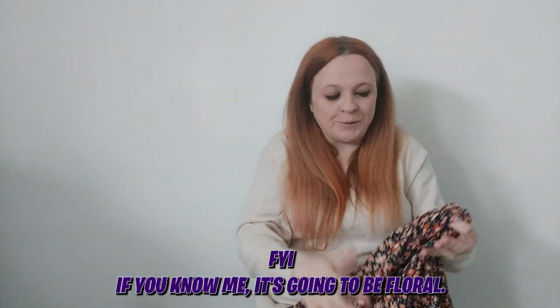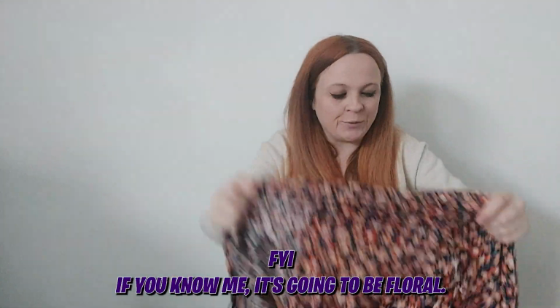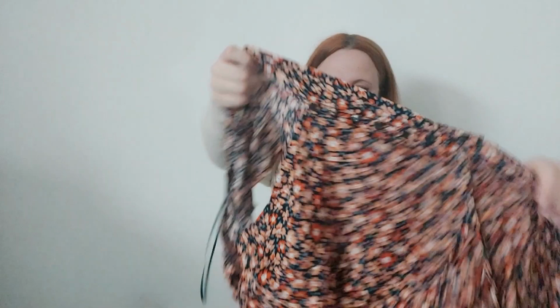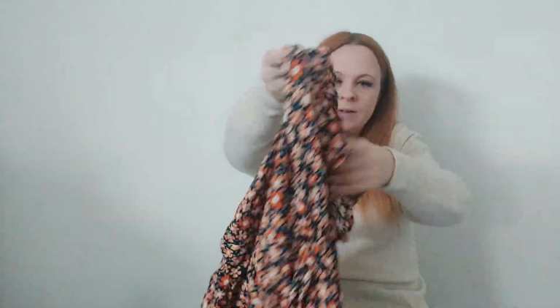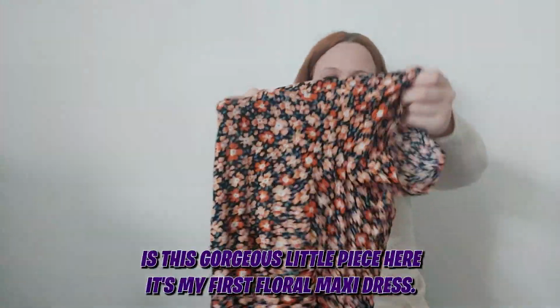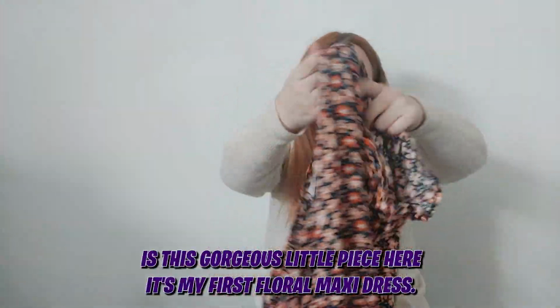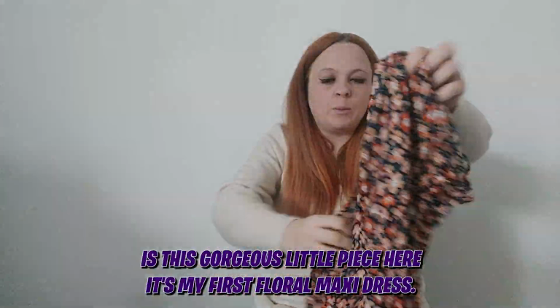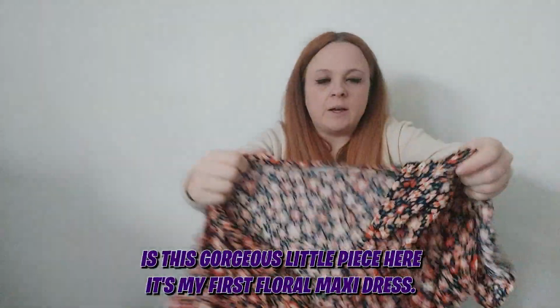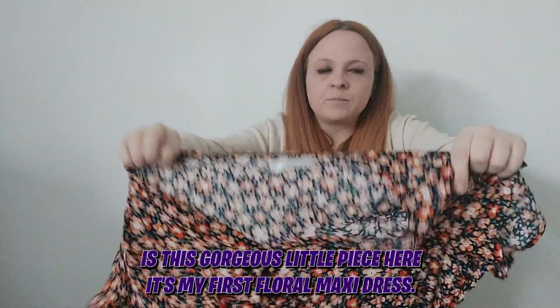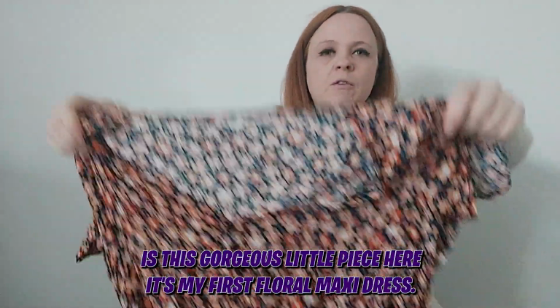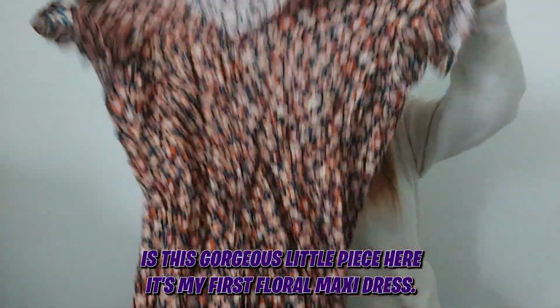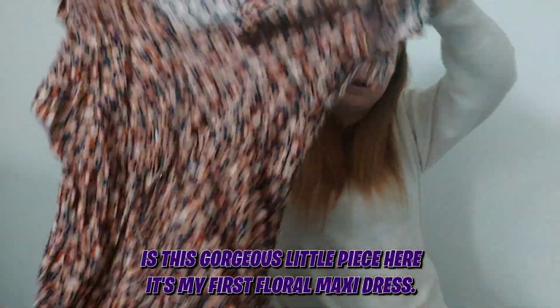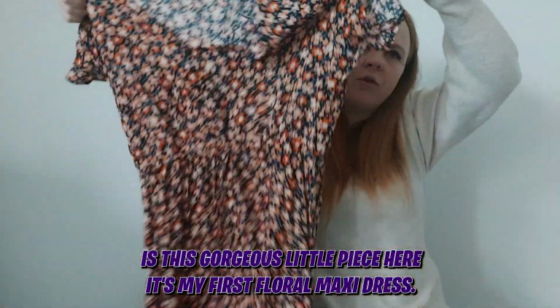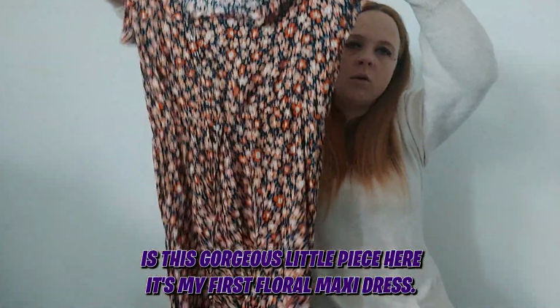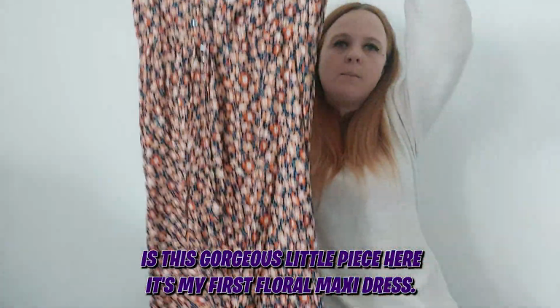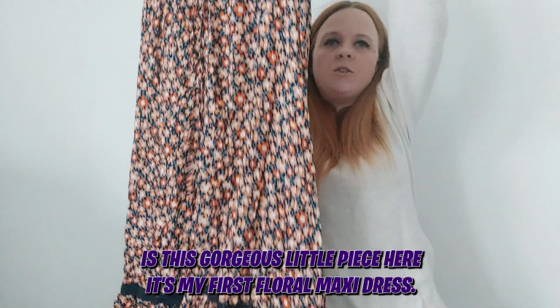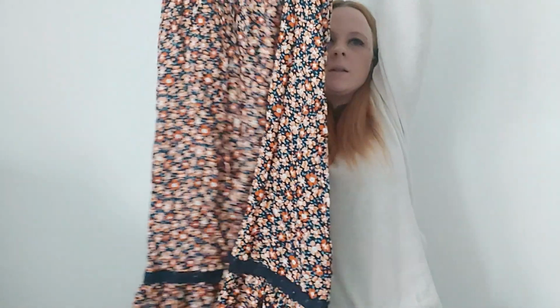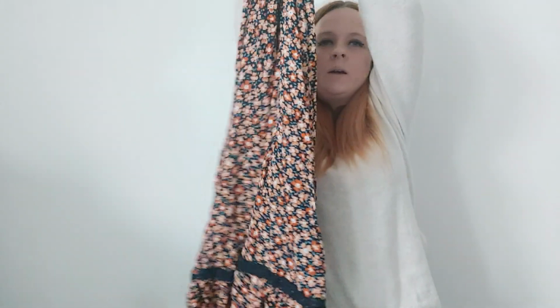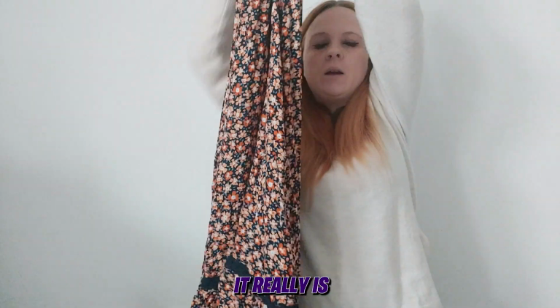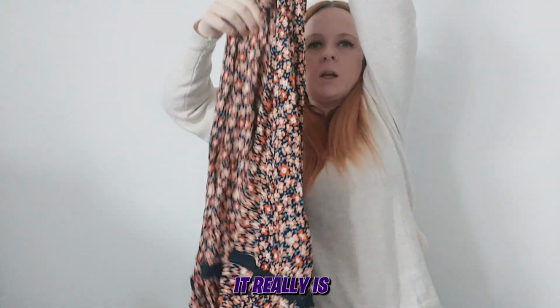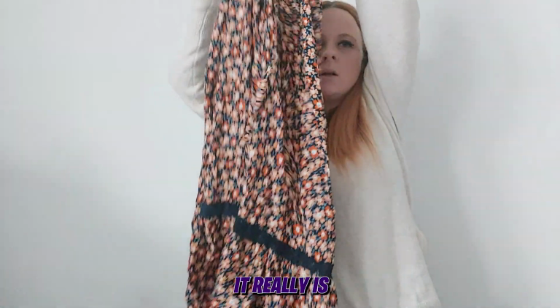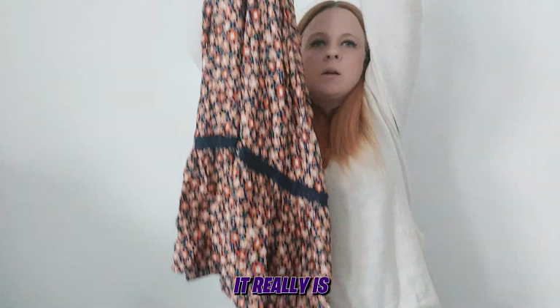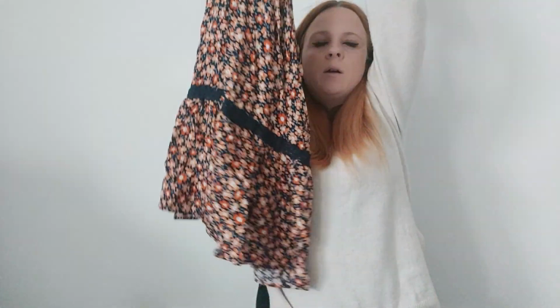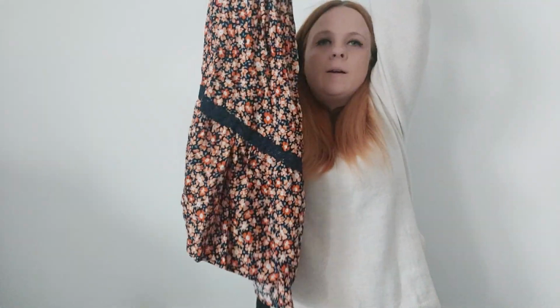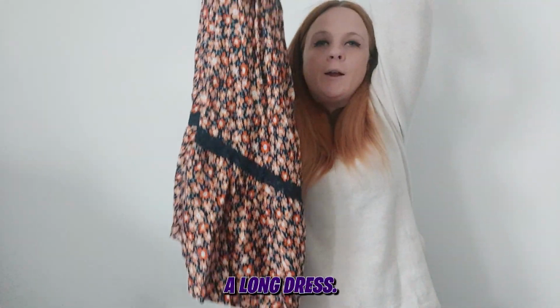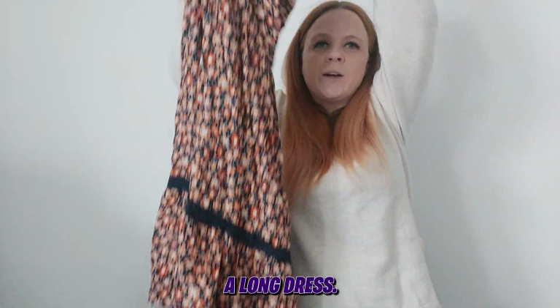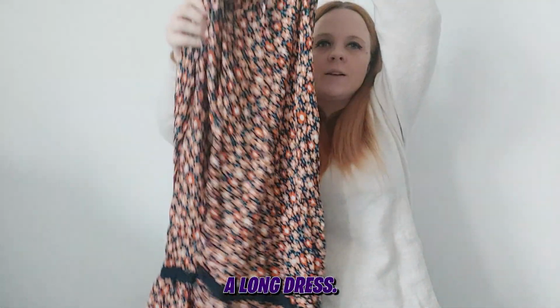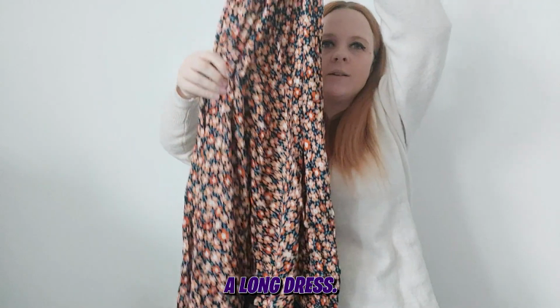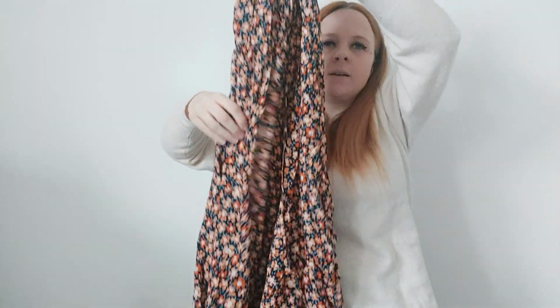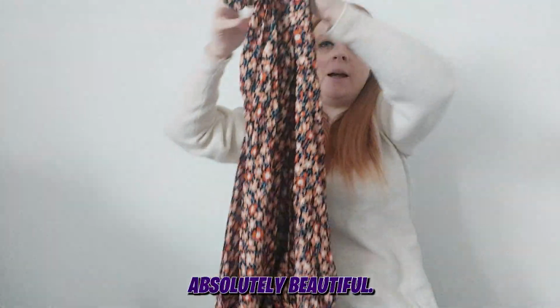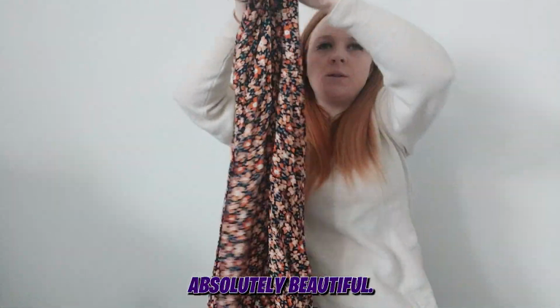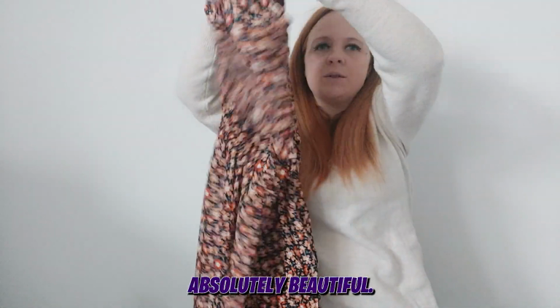The first dress is this gorgeous little piece here — it's my first floral maxi dress and it really is a long dress. Absolutely beautiful.